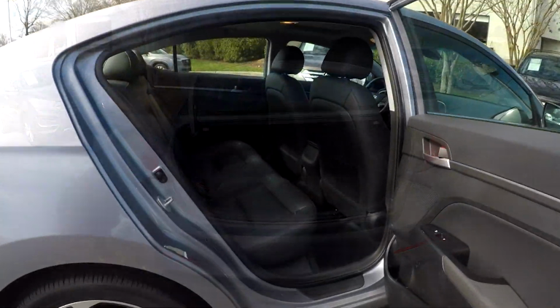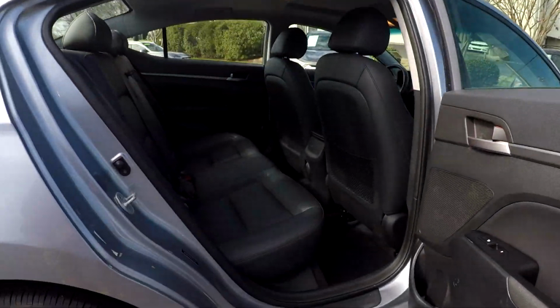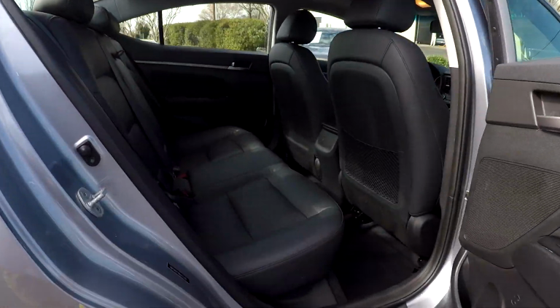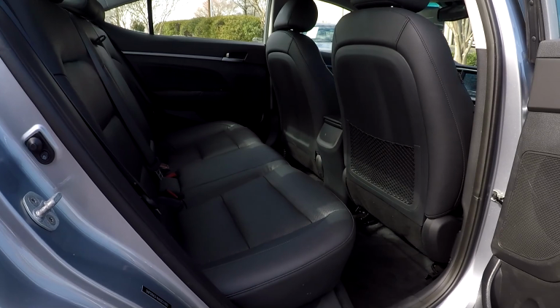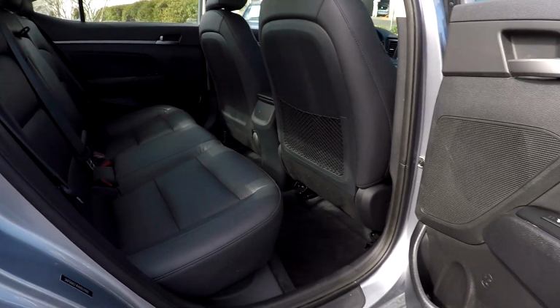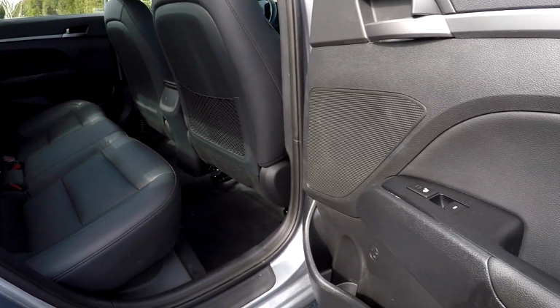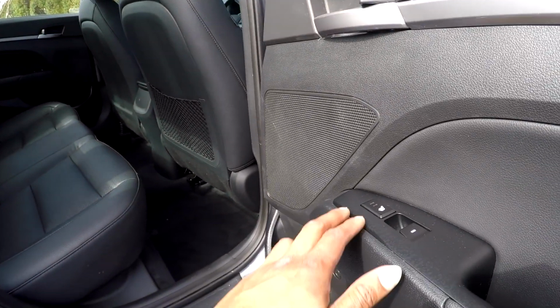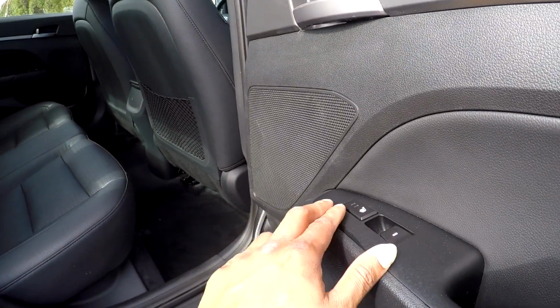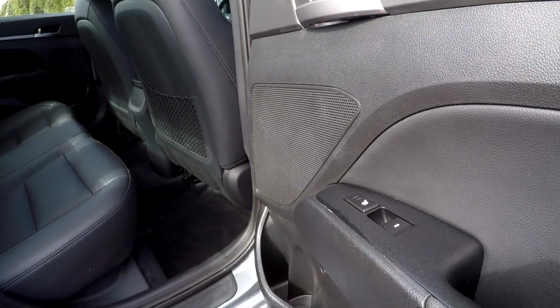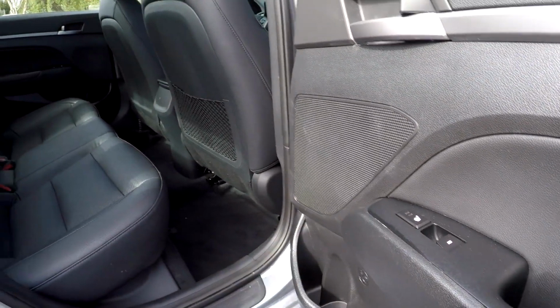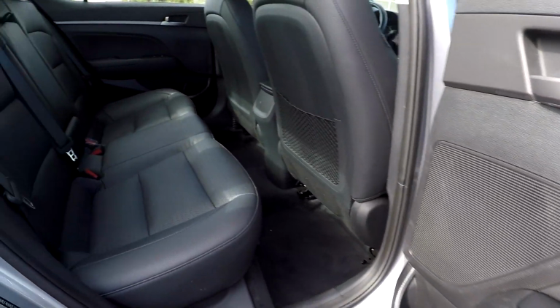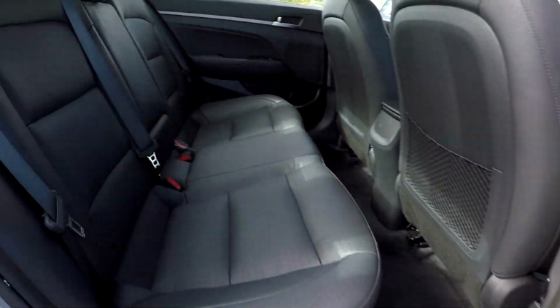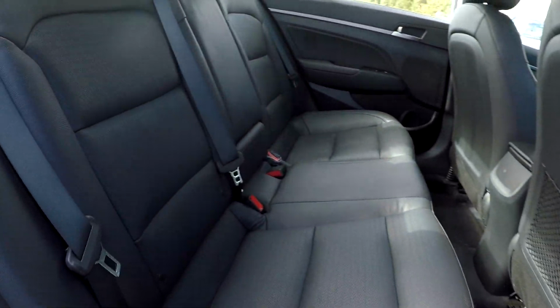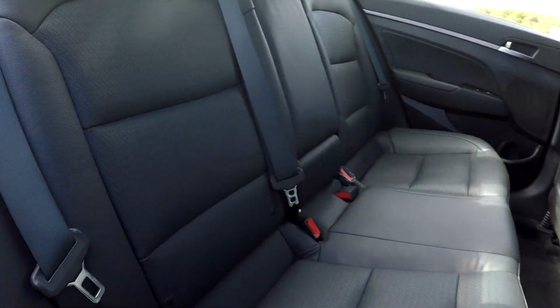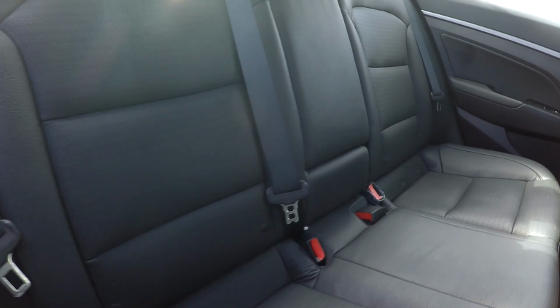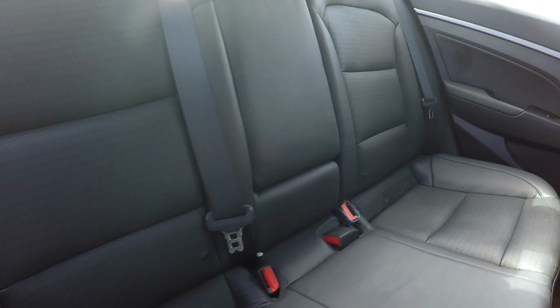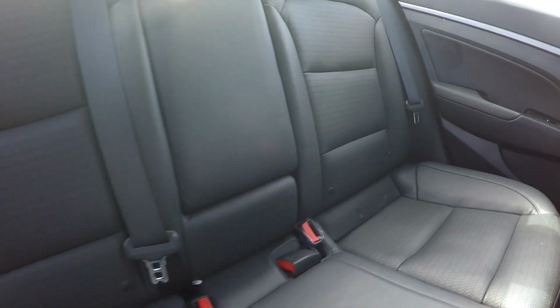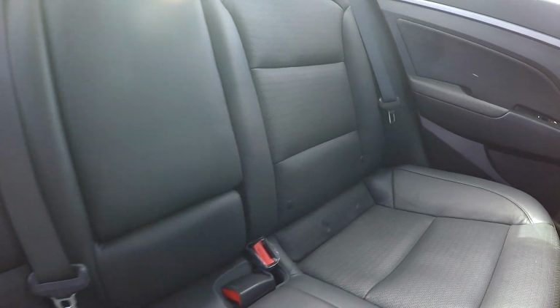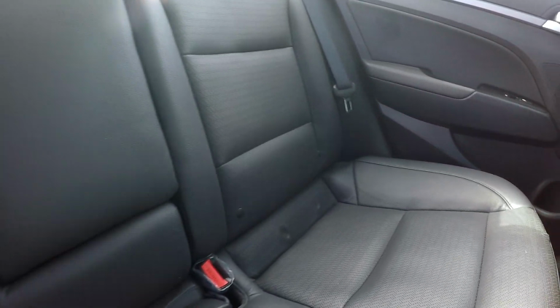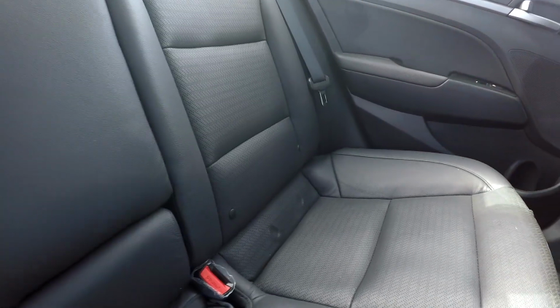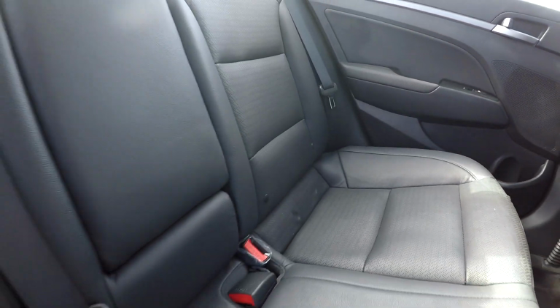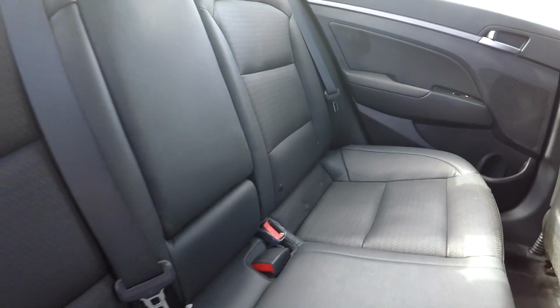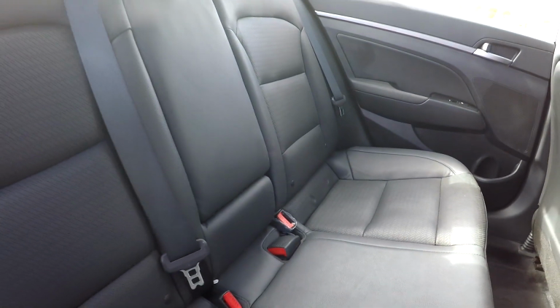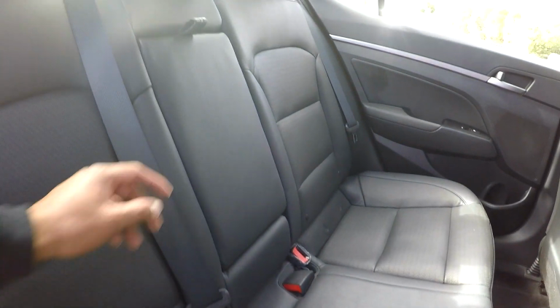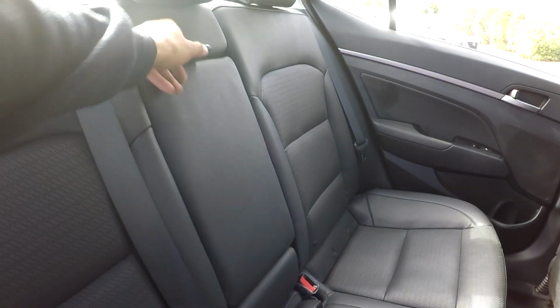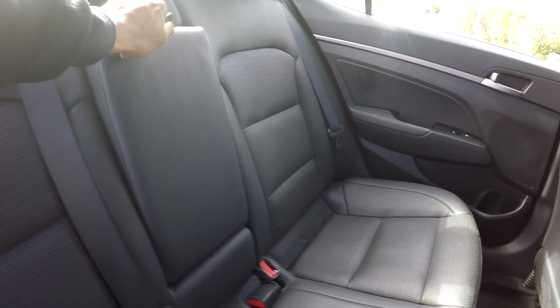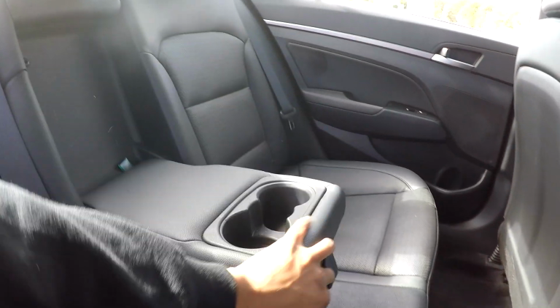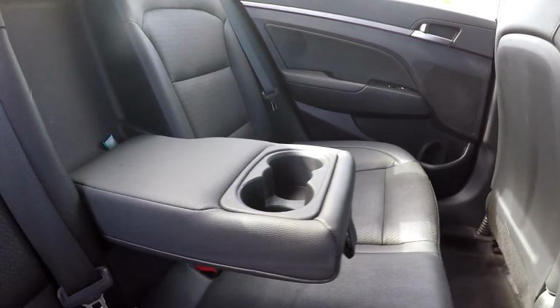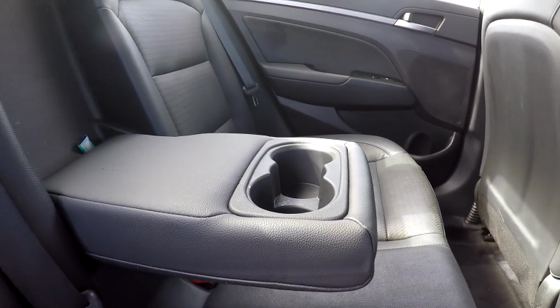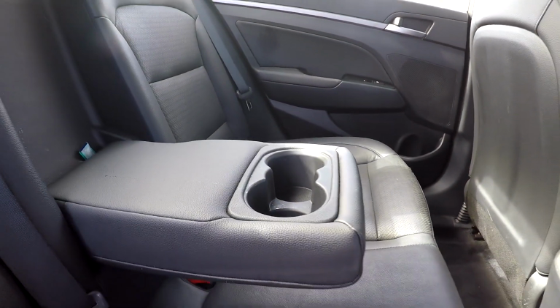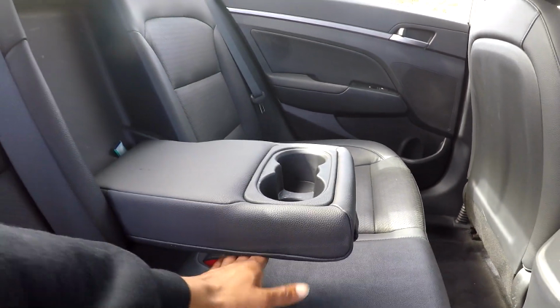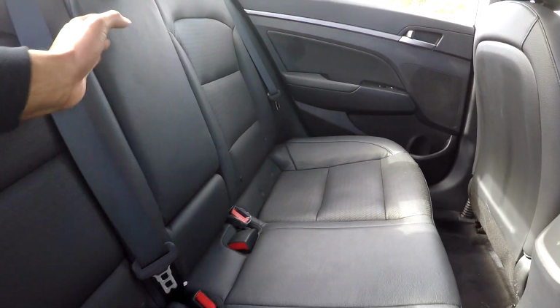Coming back into your back seat here from the passenger side, I'm first going to show you that you are going to have heated seats for your back seat passengers — I did not mention that on the other side. Another view from another angle, letting you see that everything does look good back here. You can also bring this down and see that you're going to have adjustable armrests and cup holders there for you.